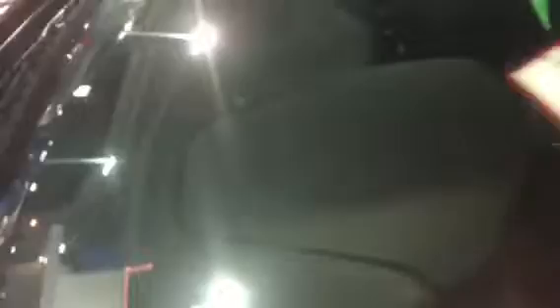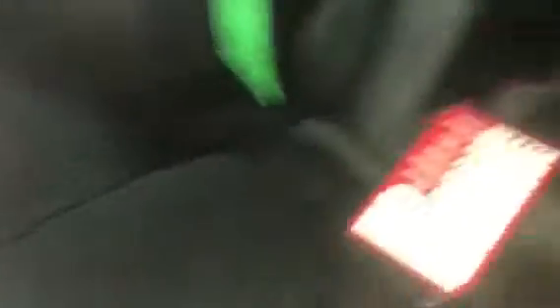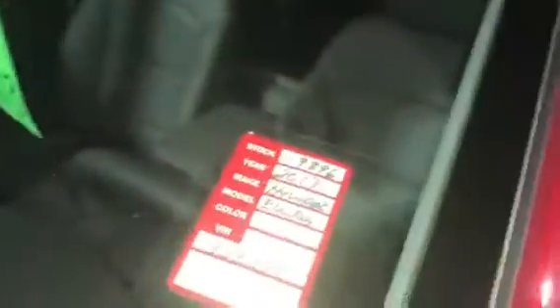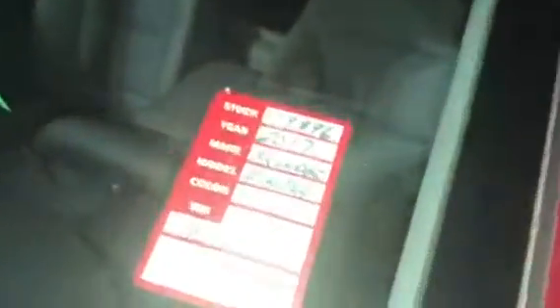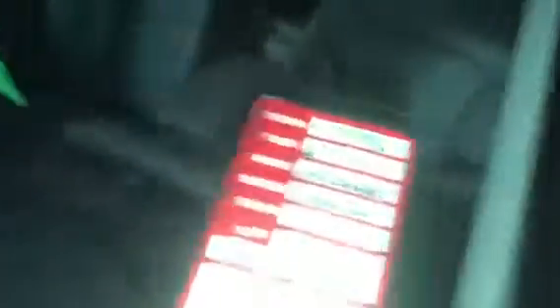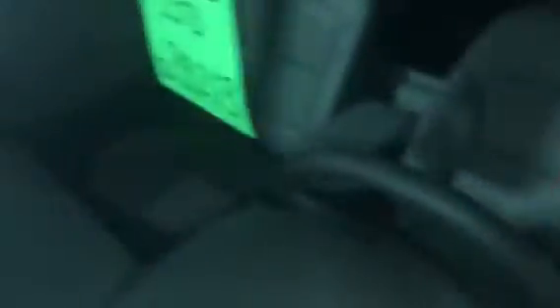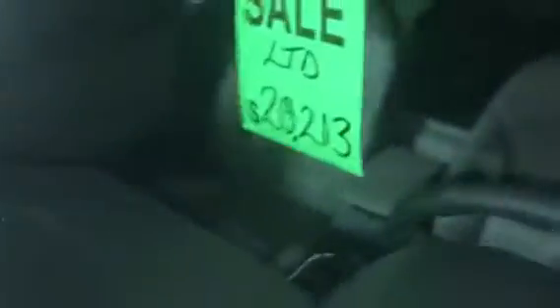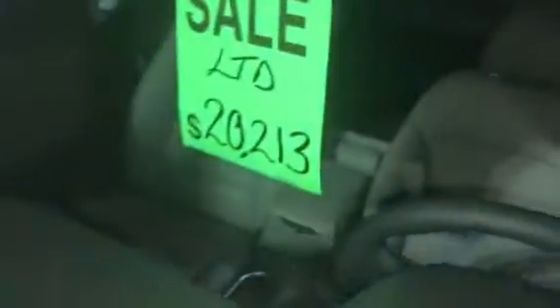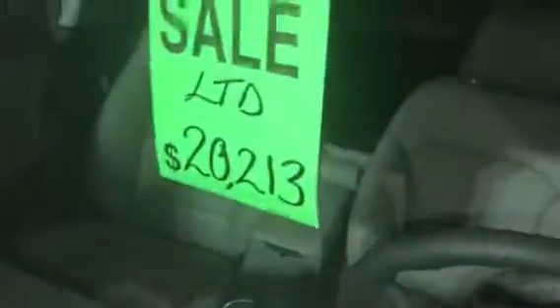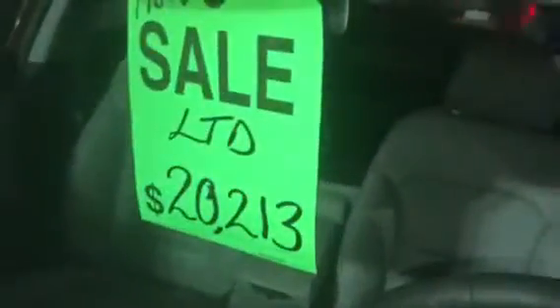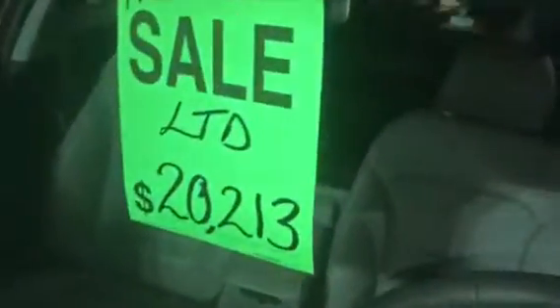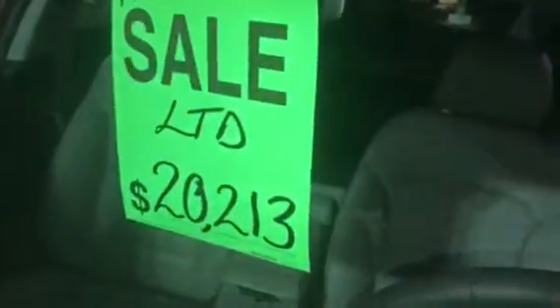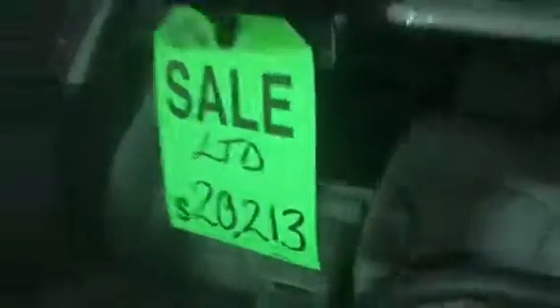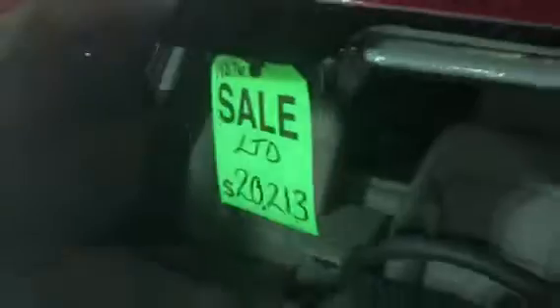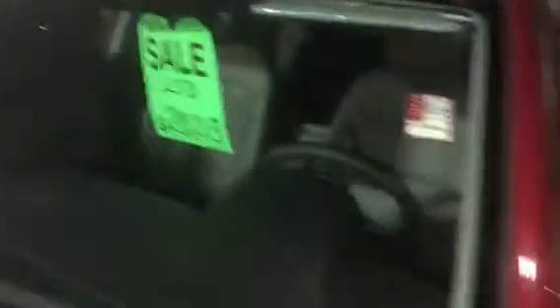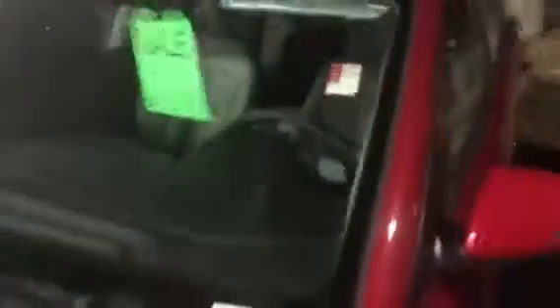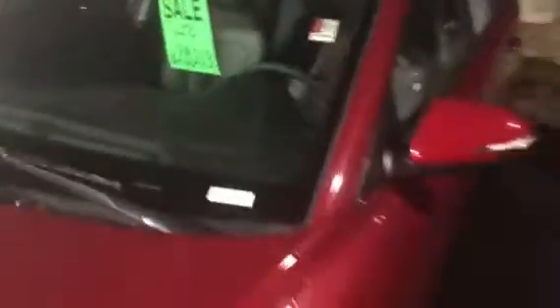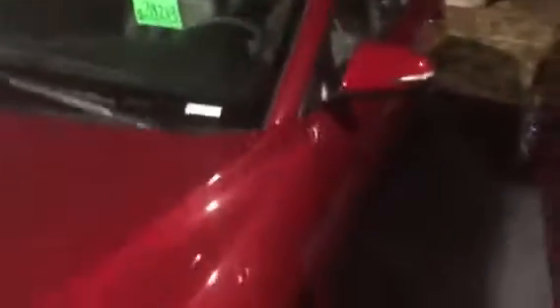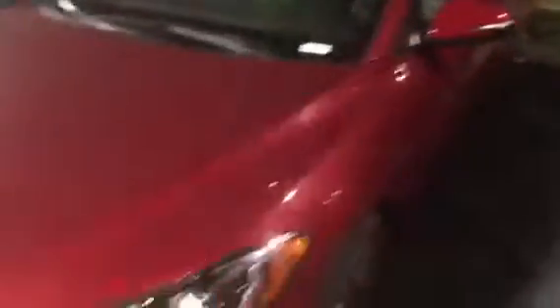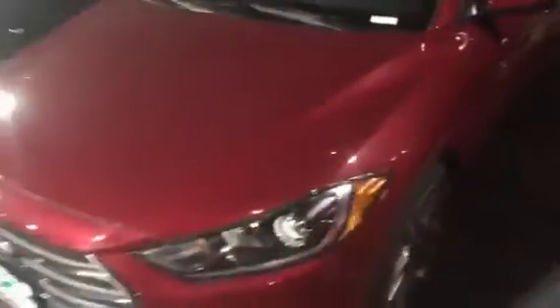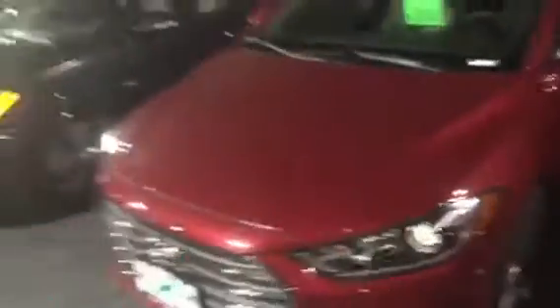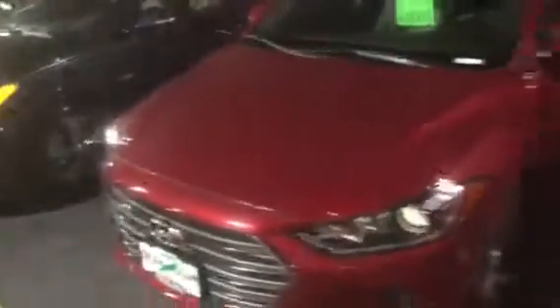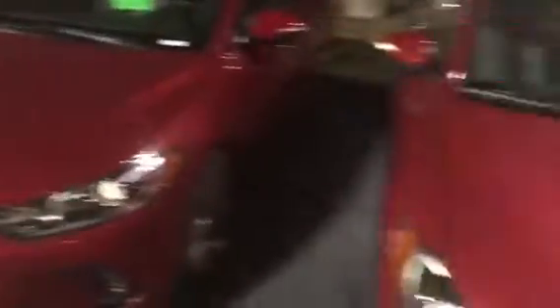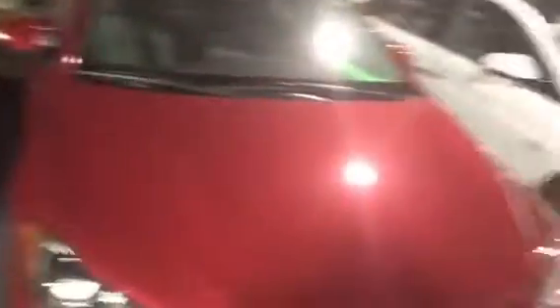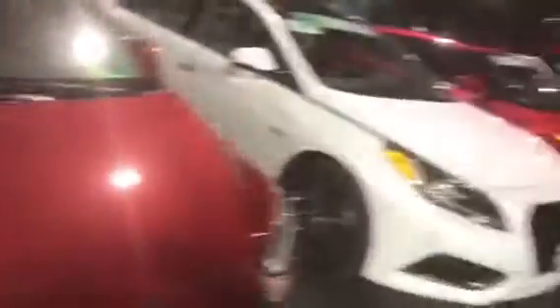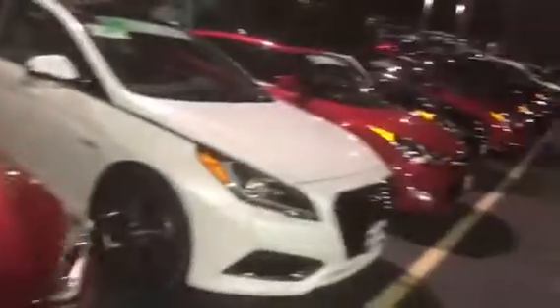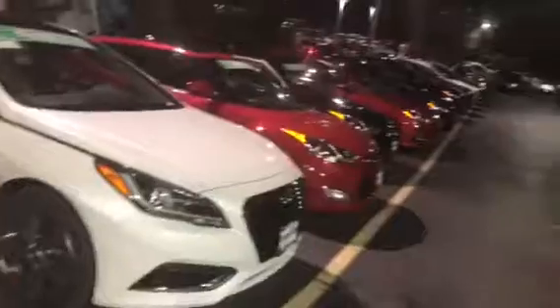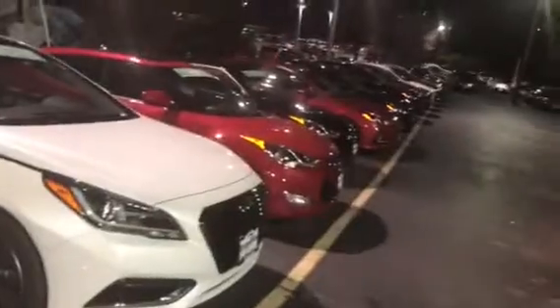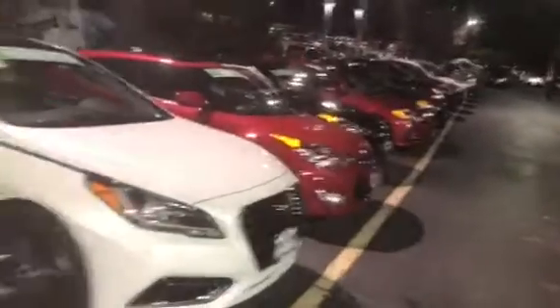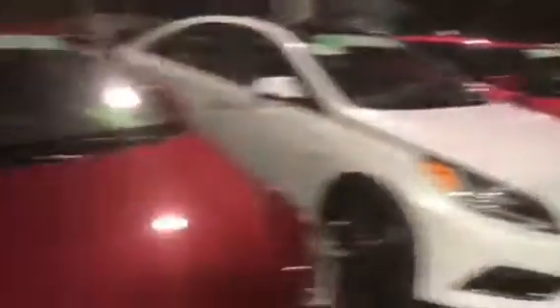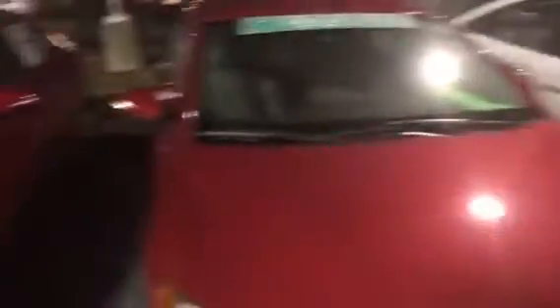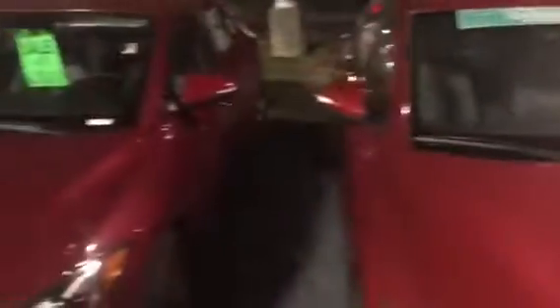Here's our stock number right here. You can see here's our price — it's even lower on the internet right now. Besides this red one, I have a bunch of them in stock like this all the way down. I have about 45 of these things with big discounts.